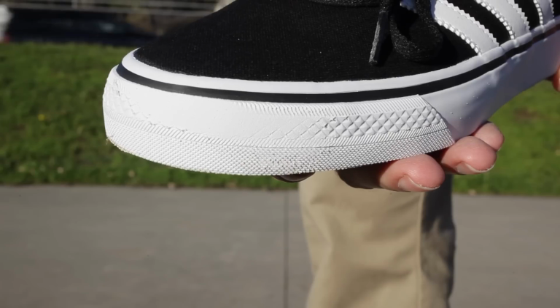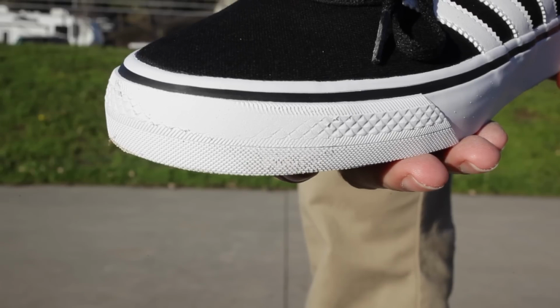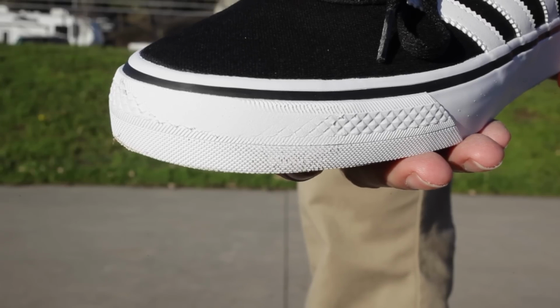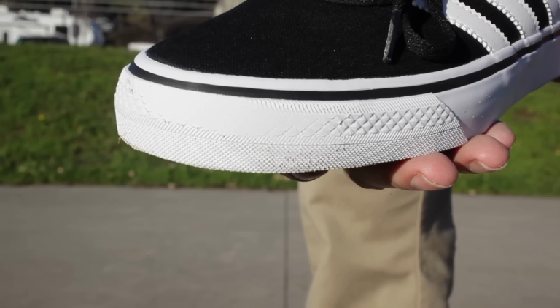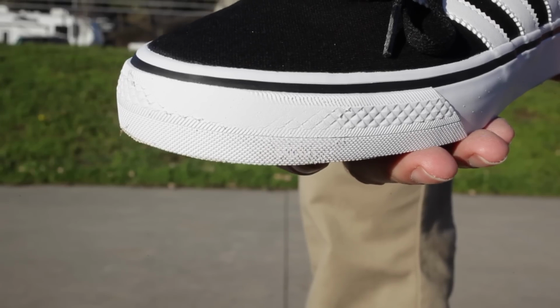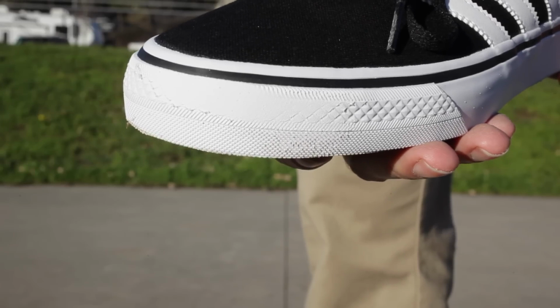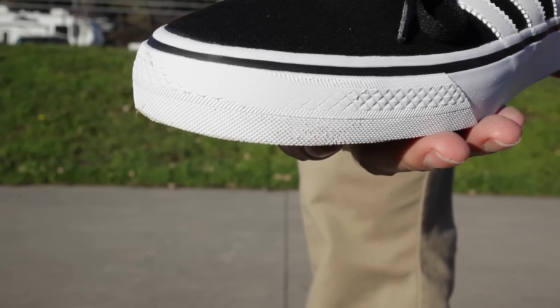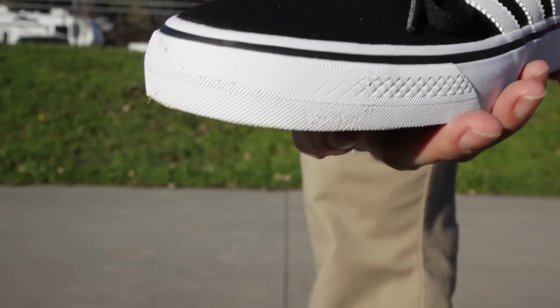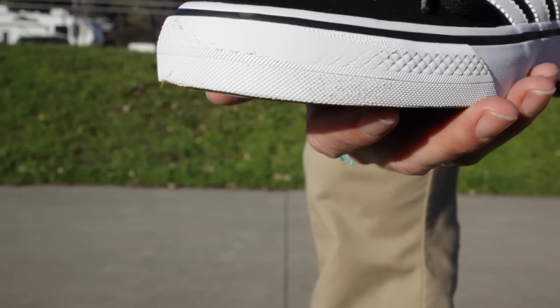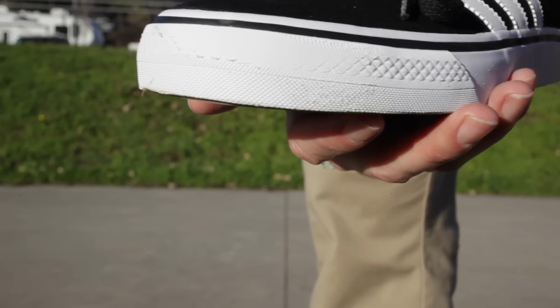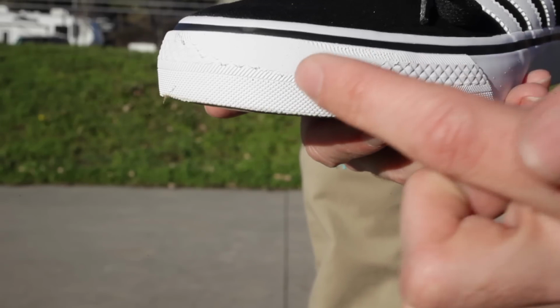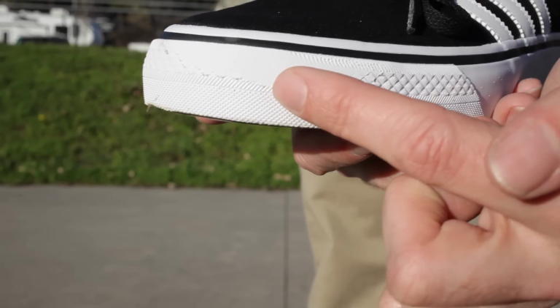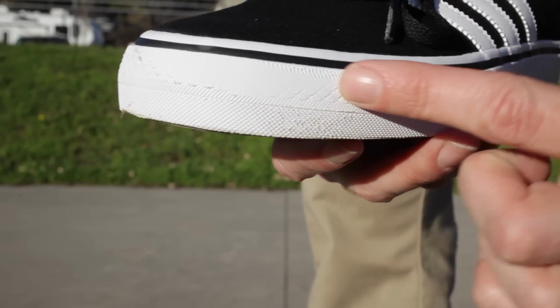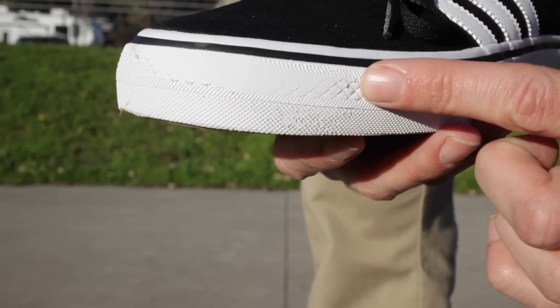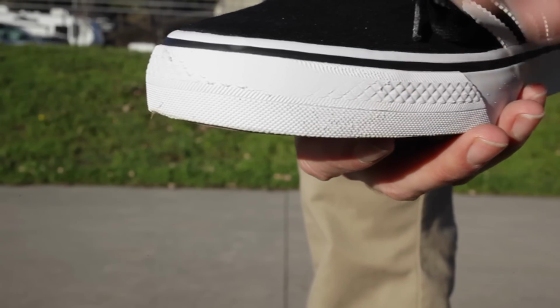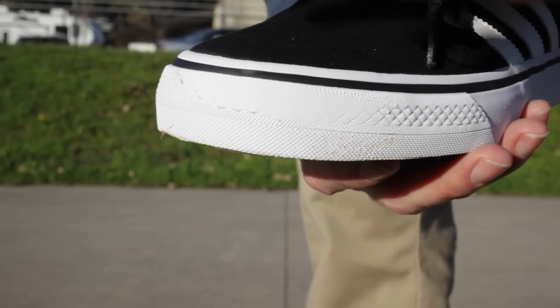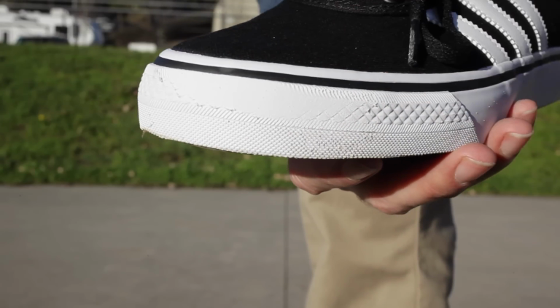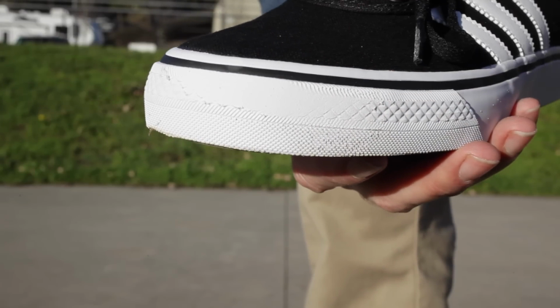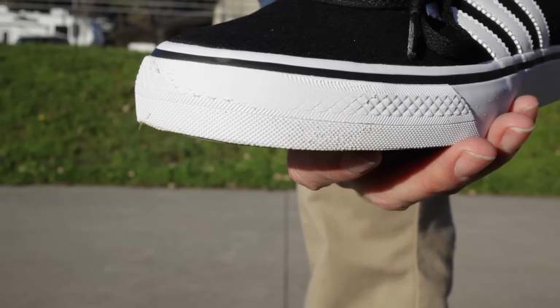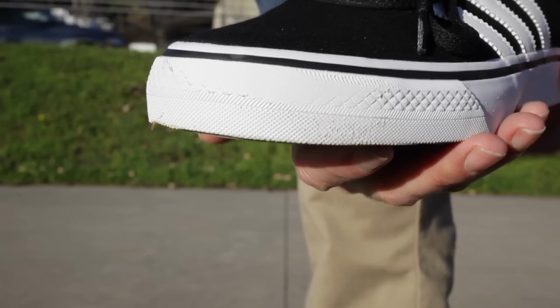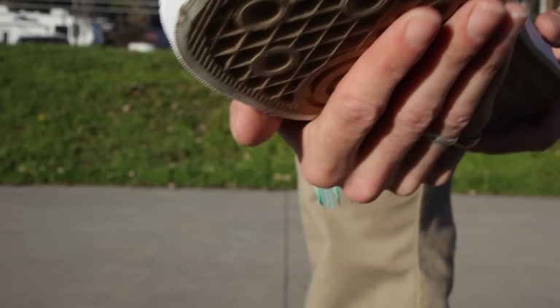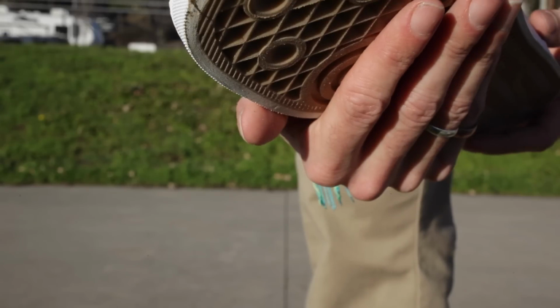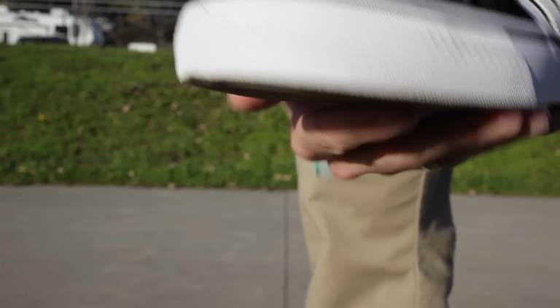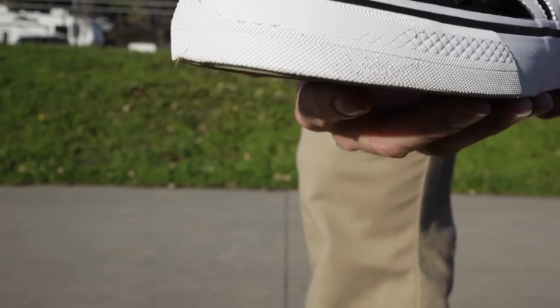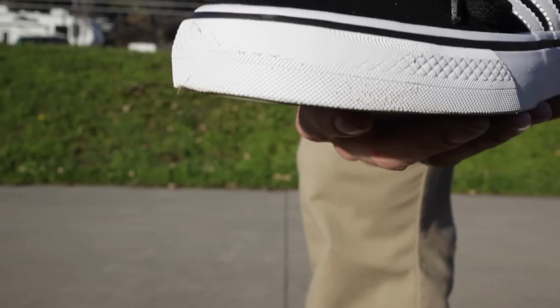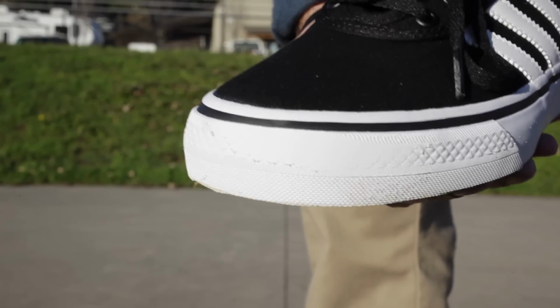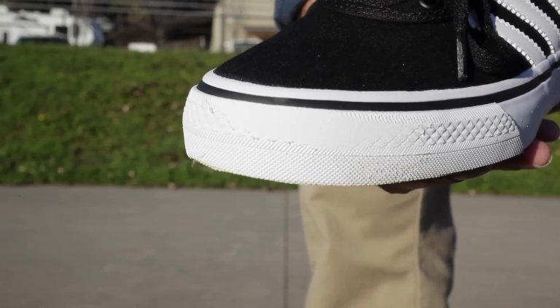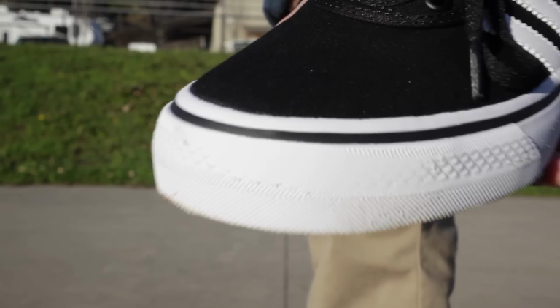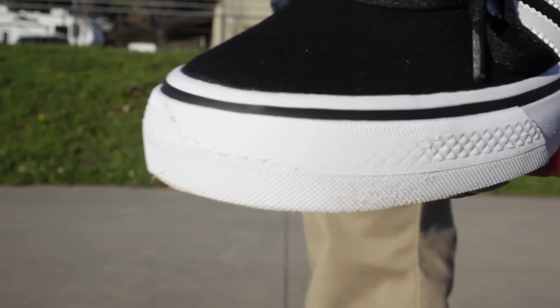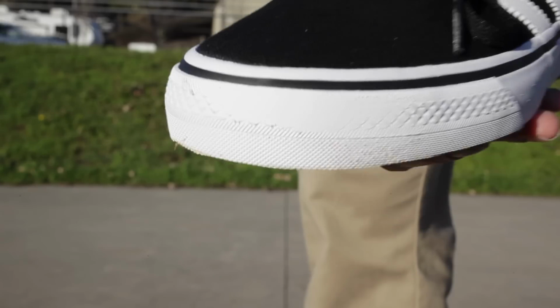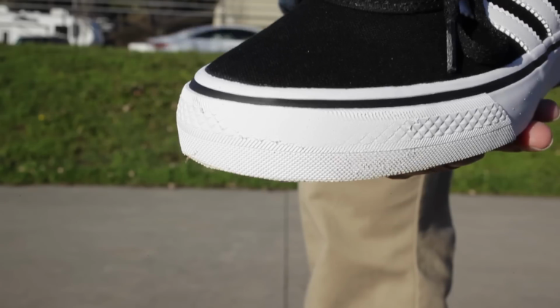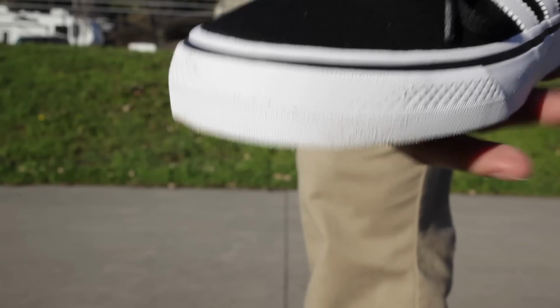After 40 grueling kickflips, we've lost a little more tread on the side here. Still holding up beautifully. Ready to do some more, I think. 40 kickflips — let's go for 60.